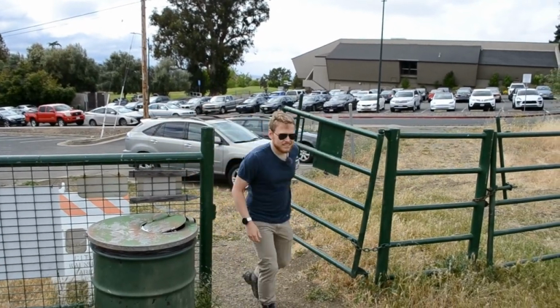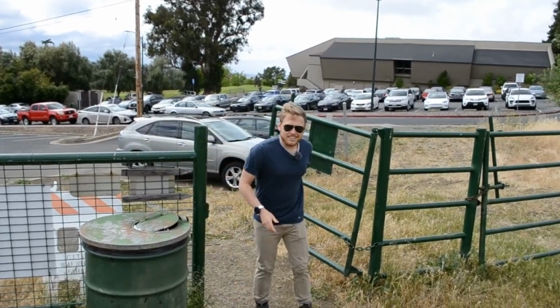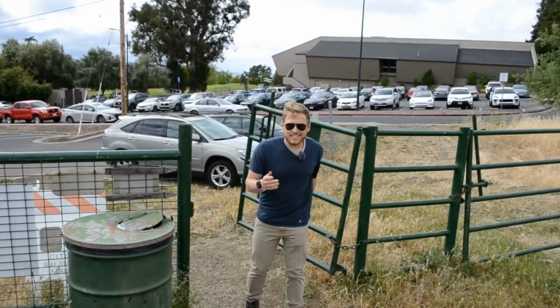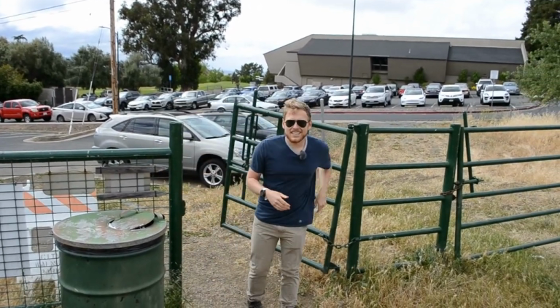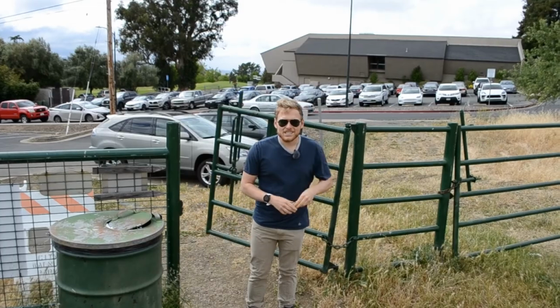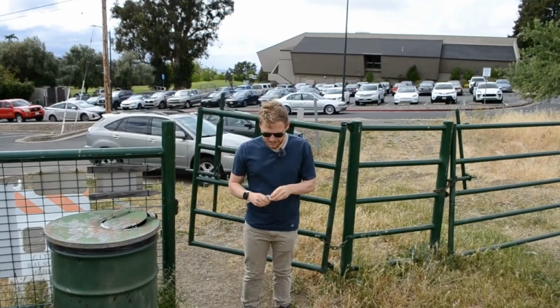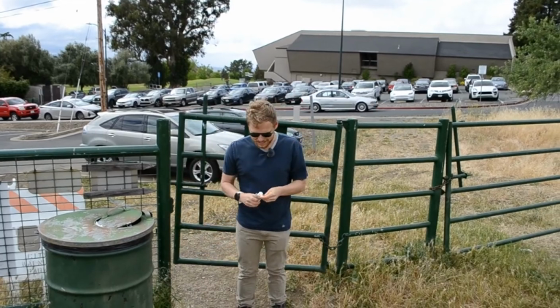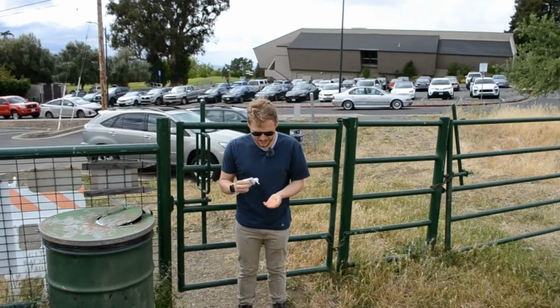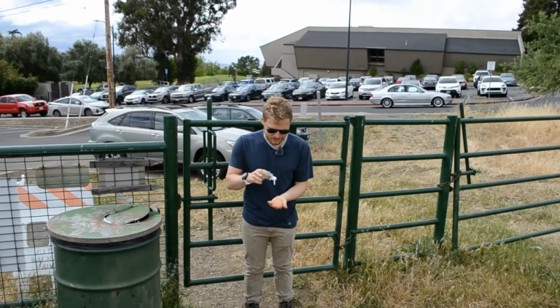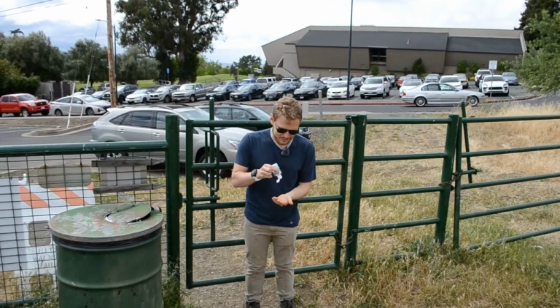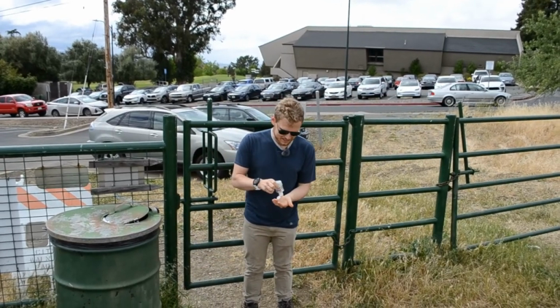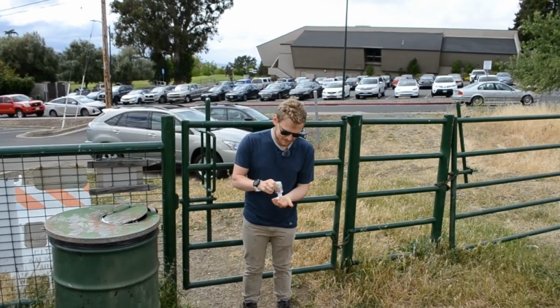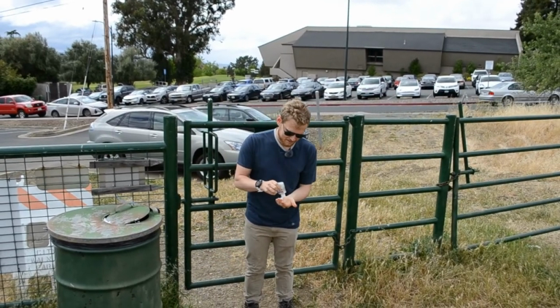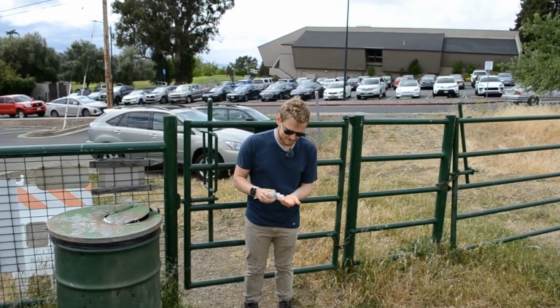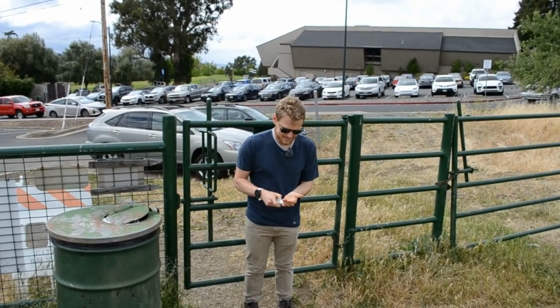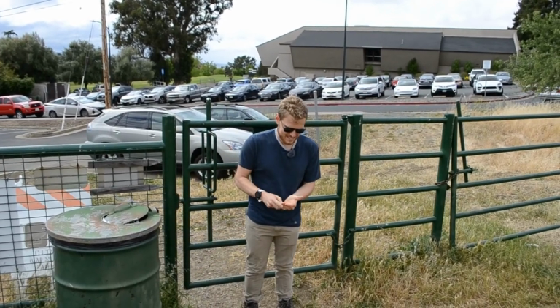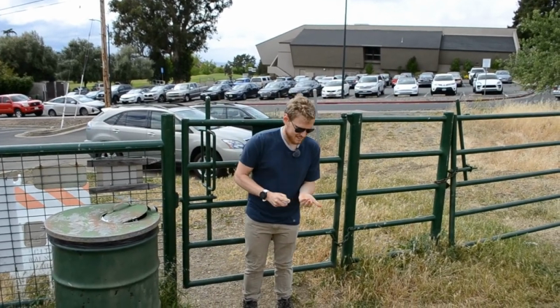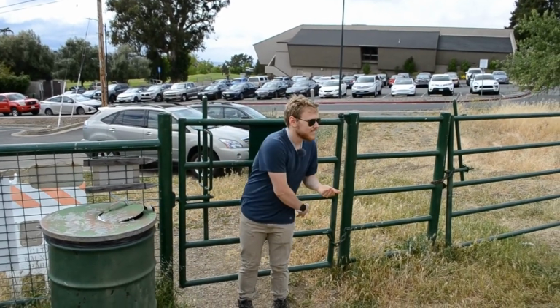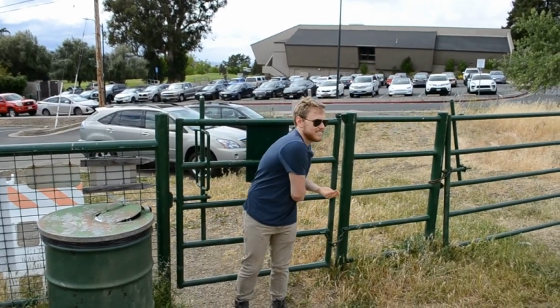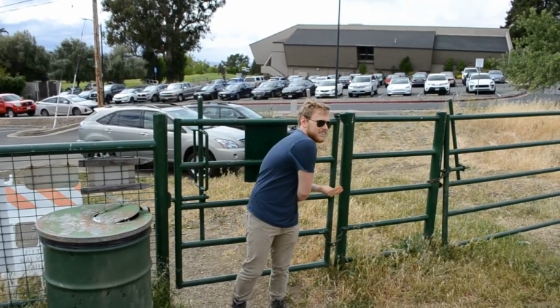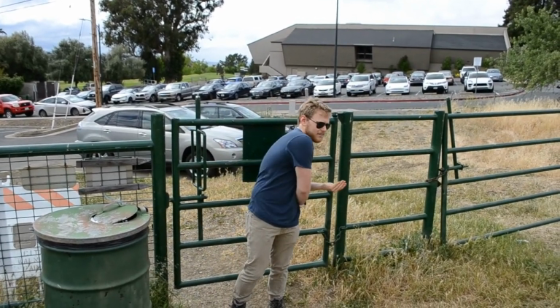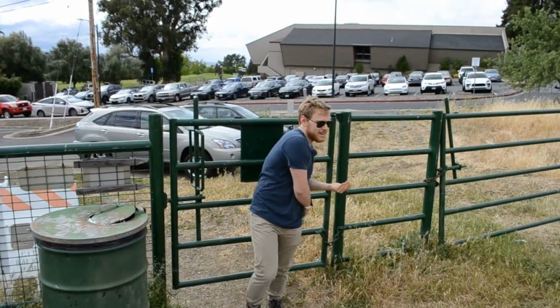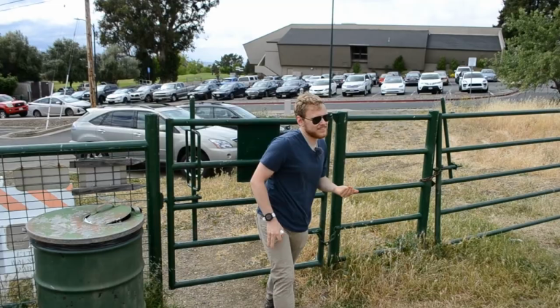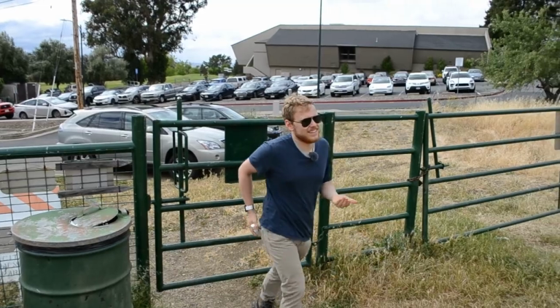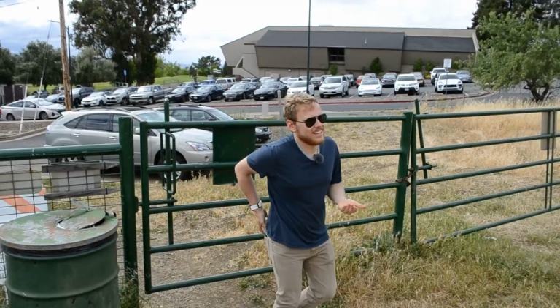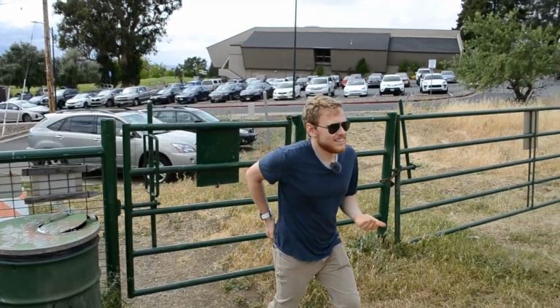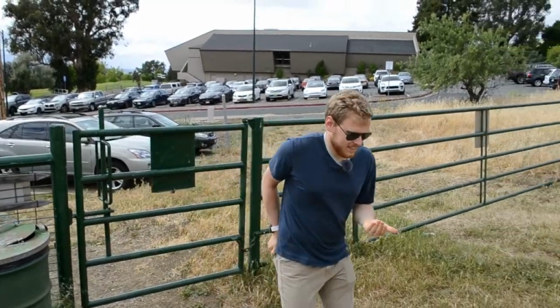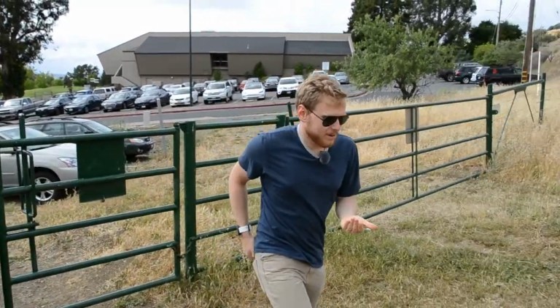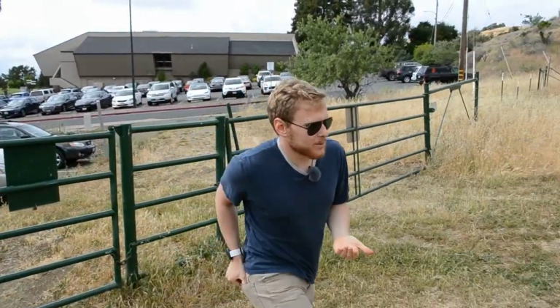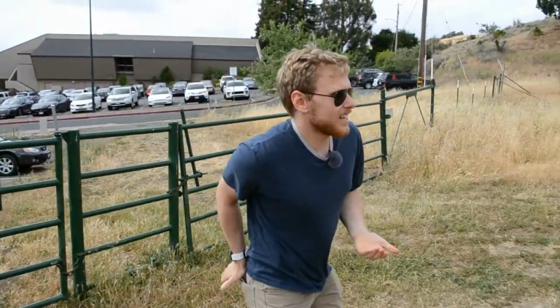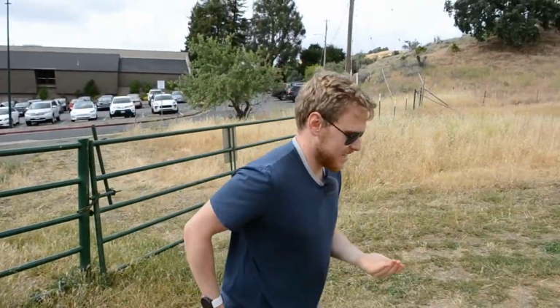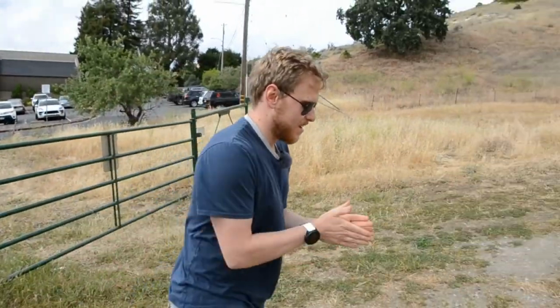Got to sanitize when you touch these shared surfaces. All right, let's take a look at what we're looking at today.